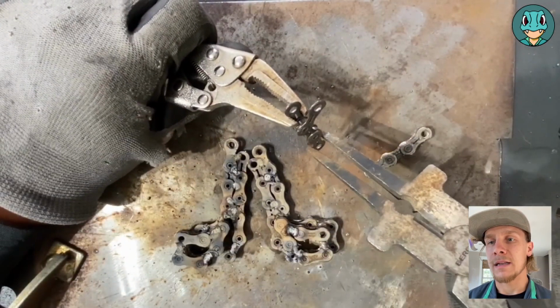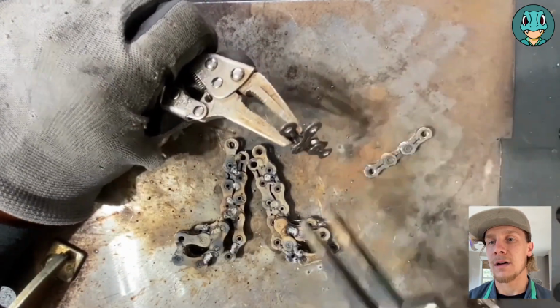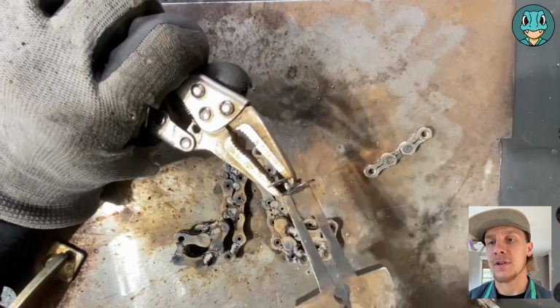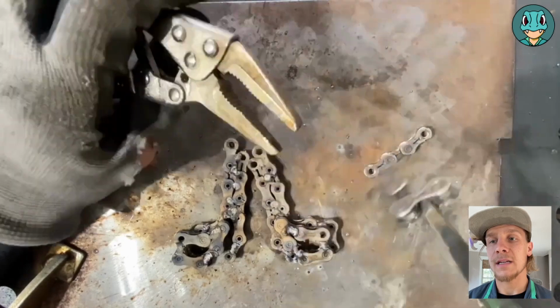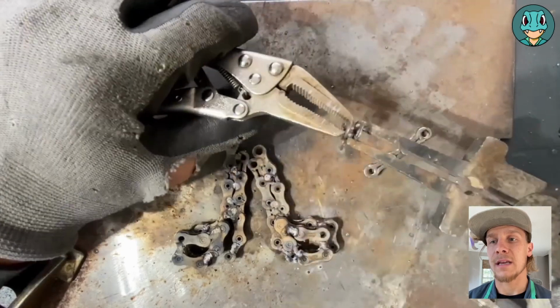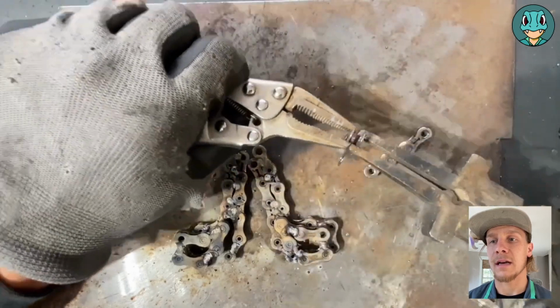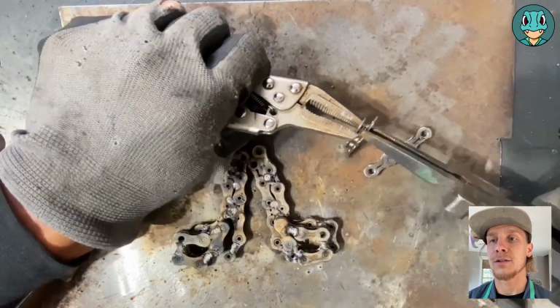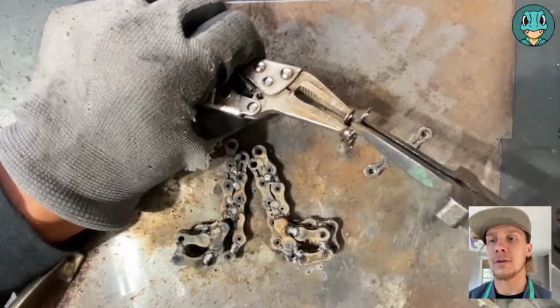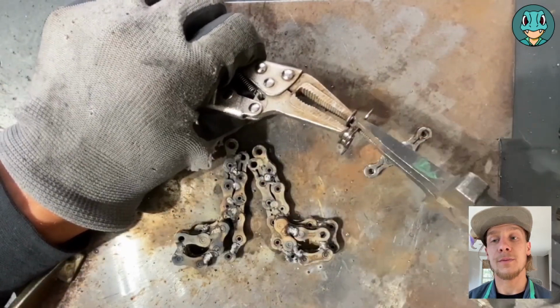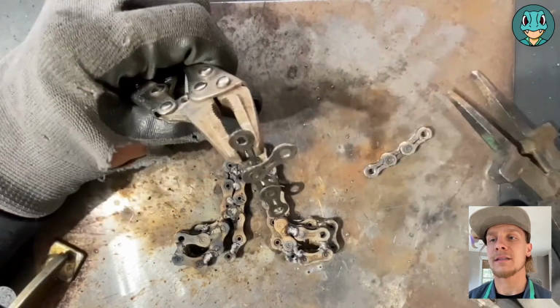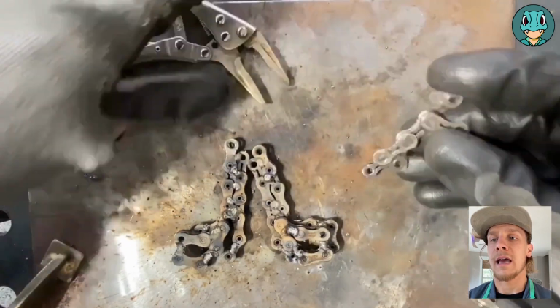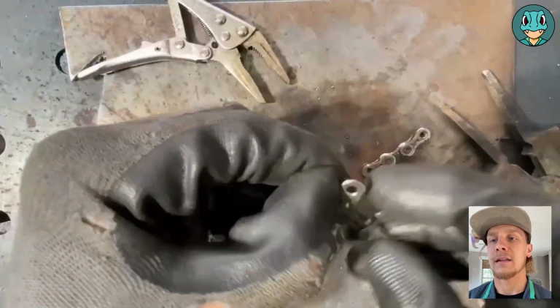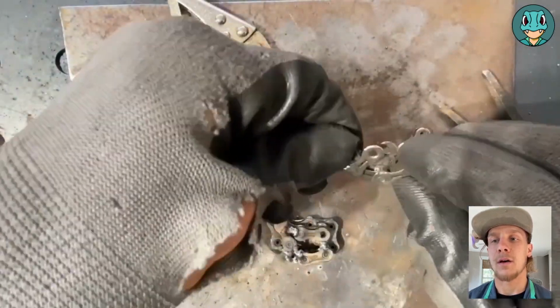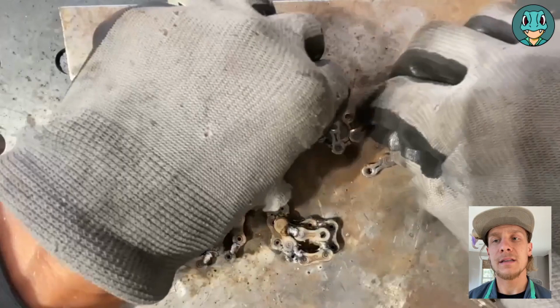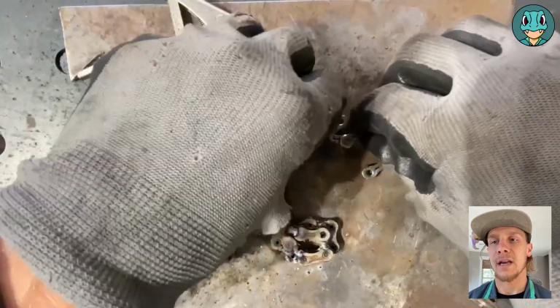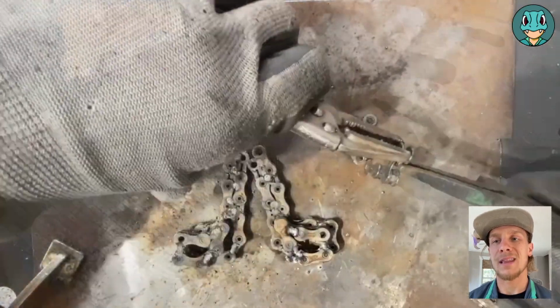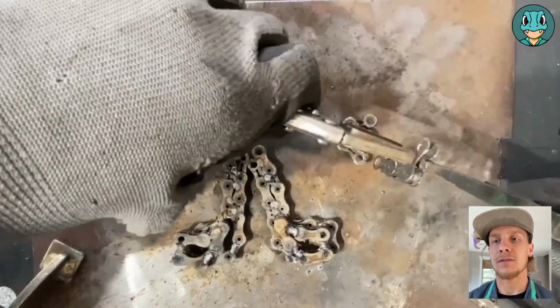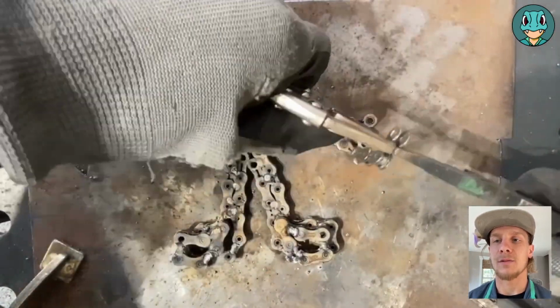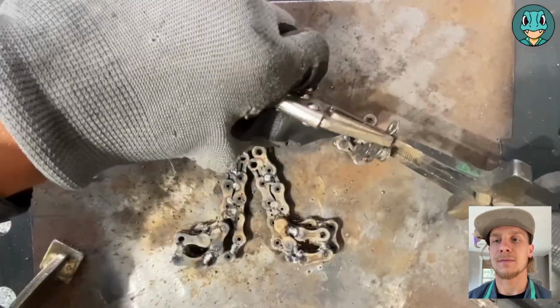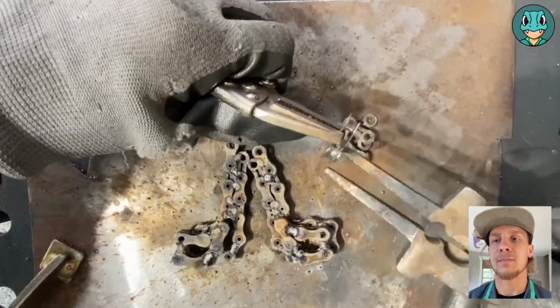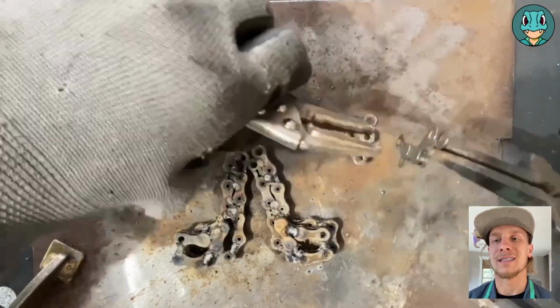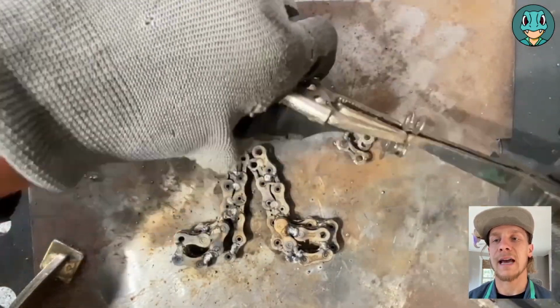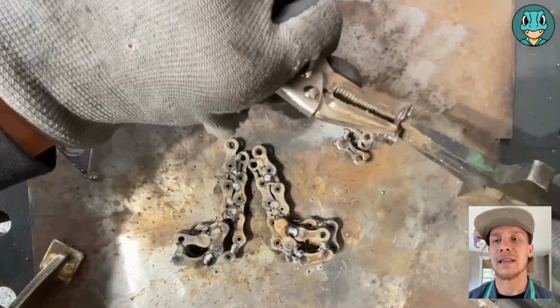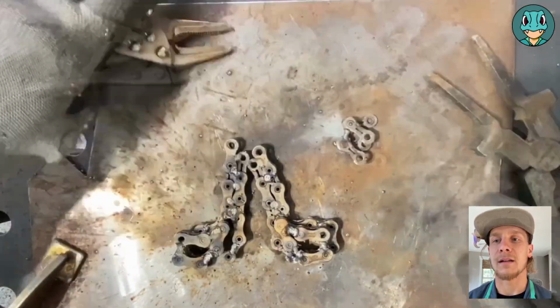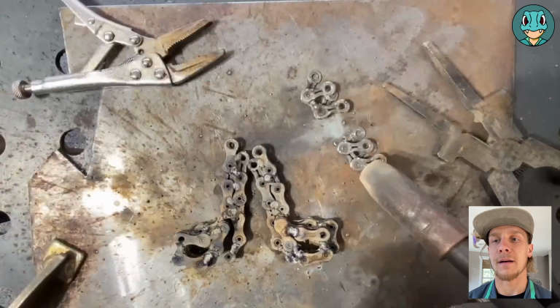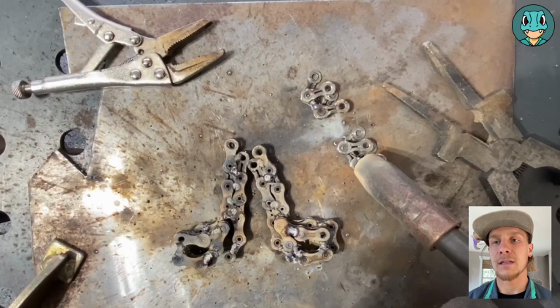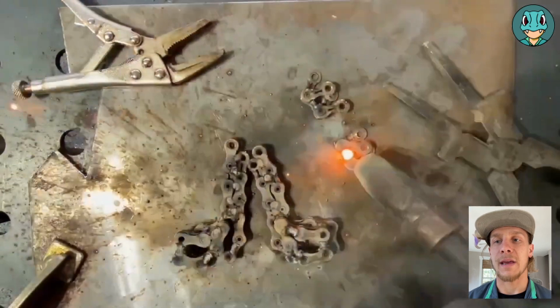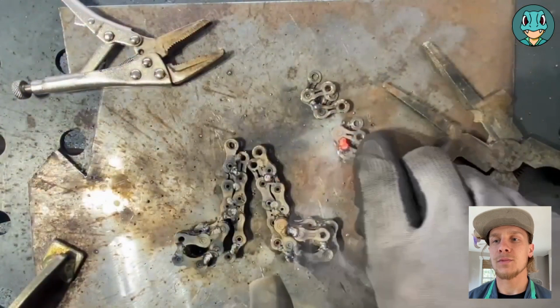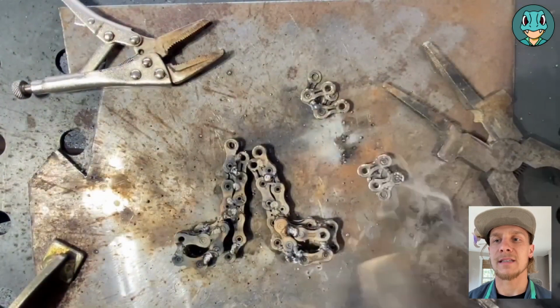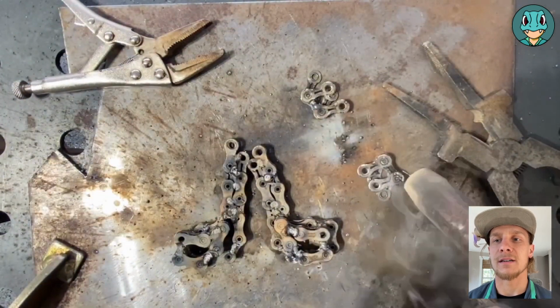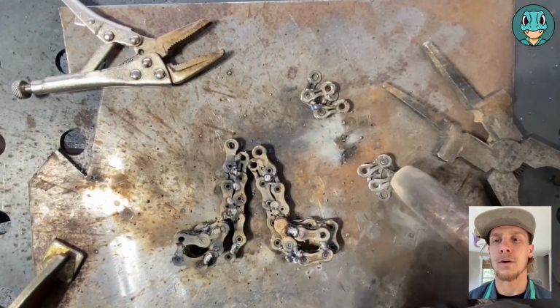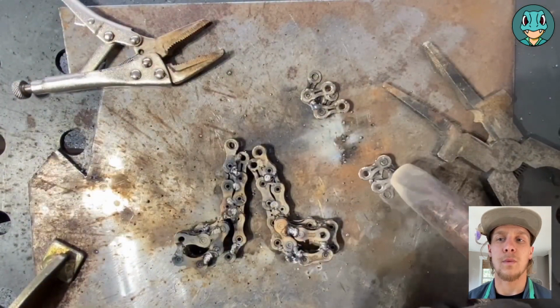Now, for the spikes, we take two three-links, and with the open ends, we kind of bend them out so we can create those spikes, but they're still attached at the main — so the base of them — which just makes it easier for welding.